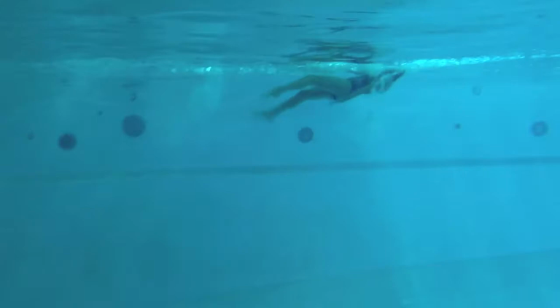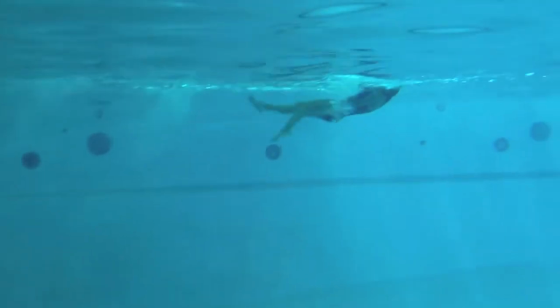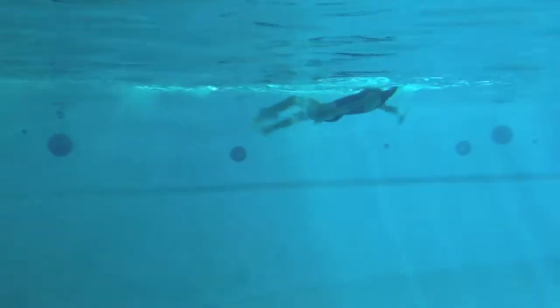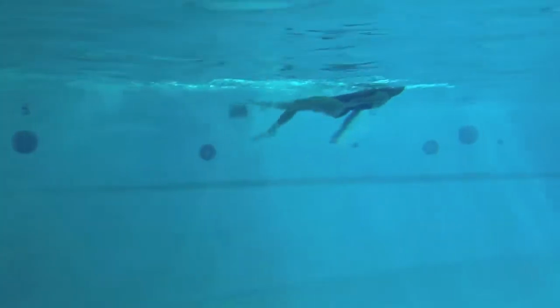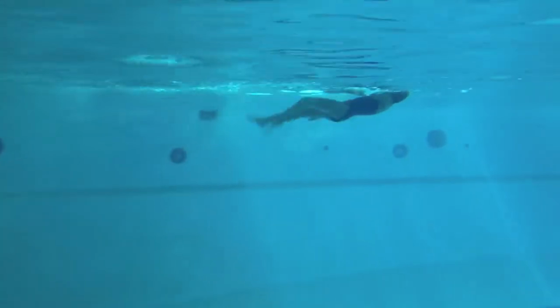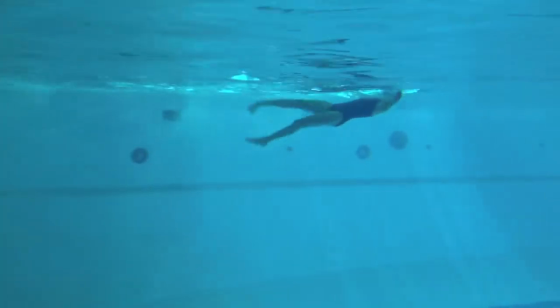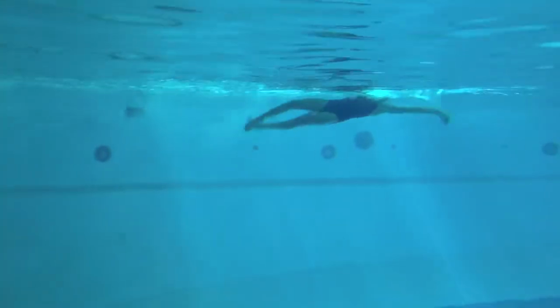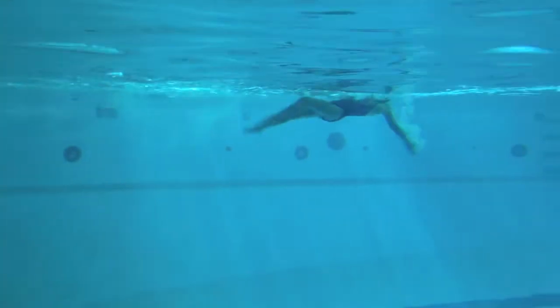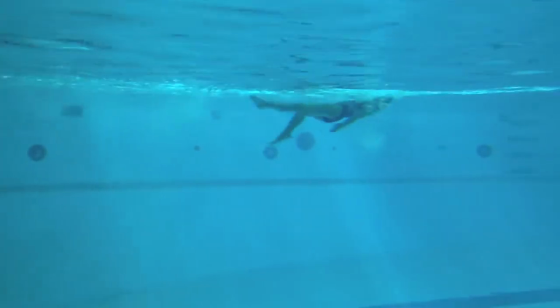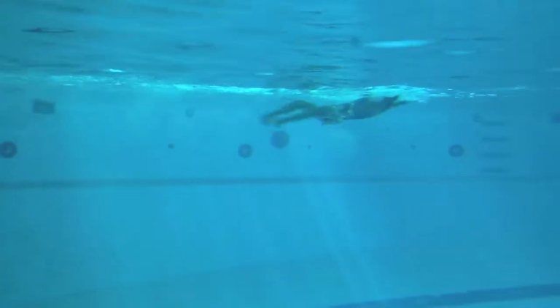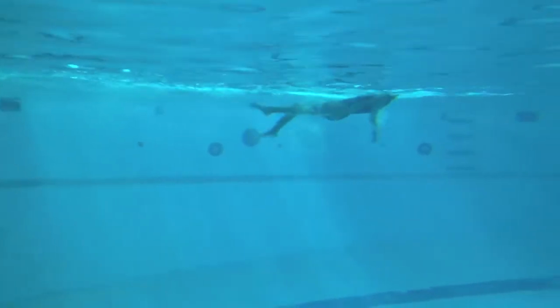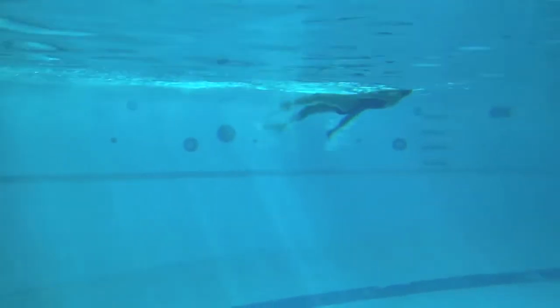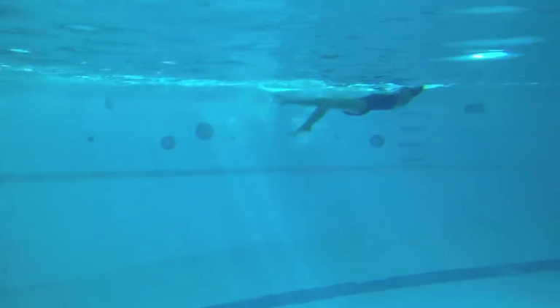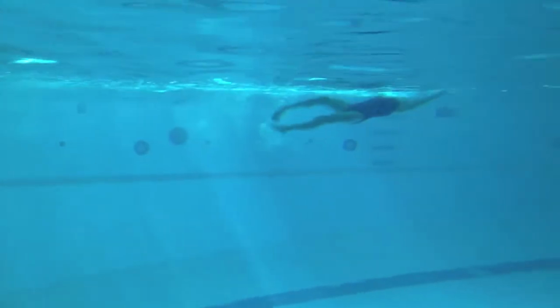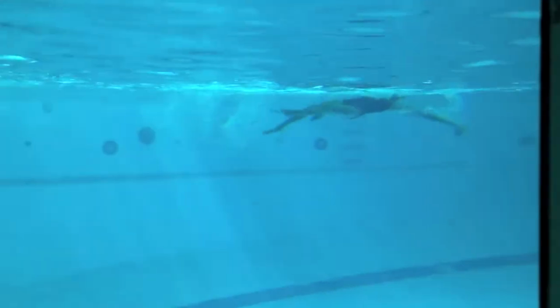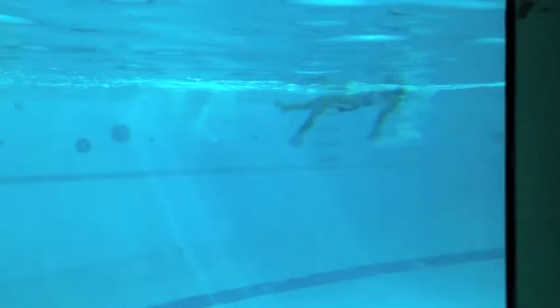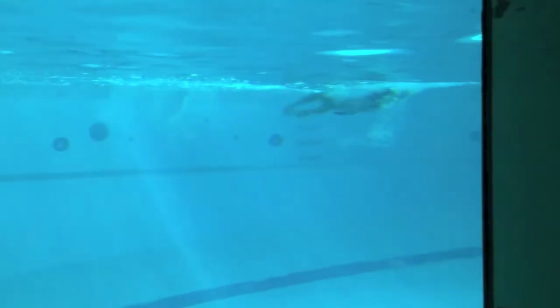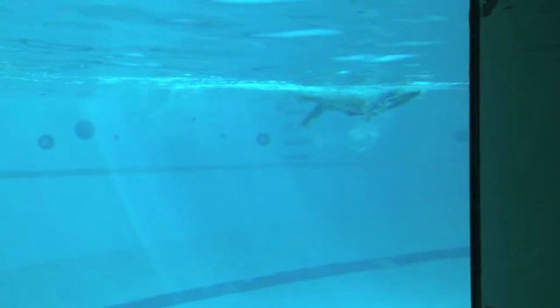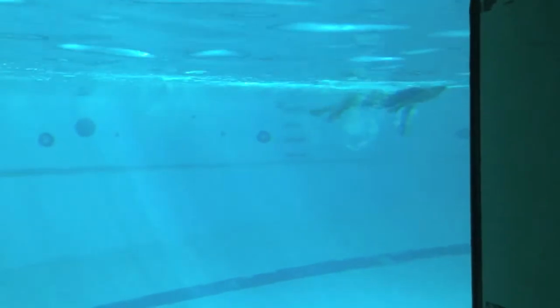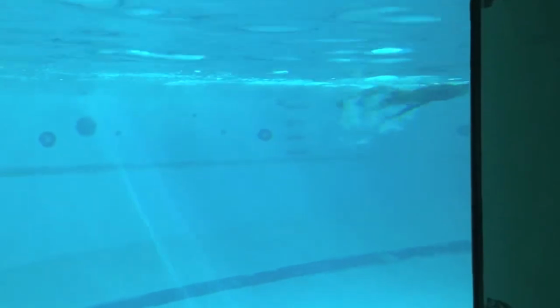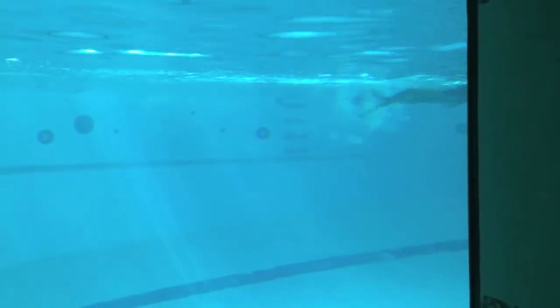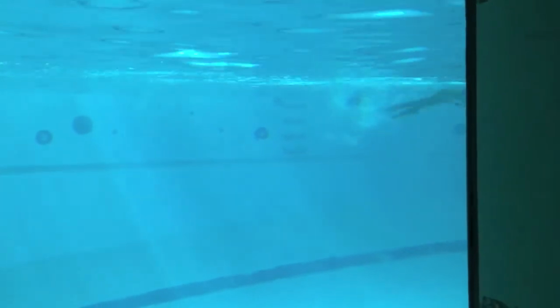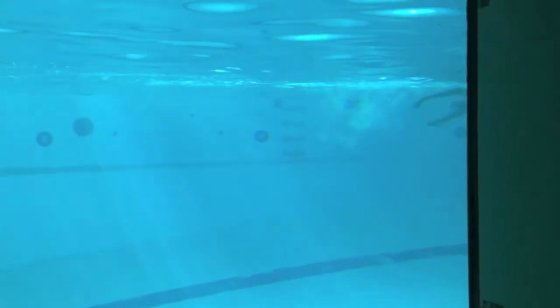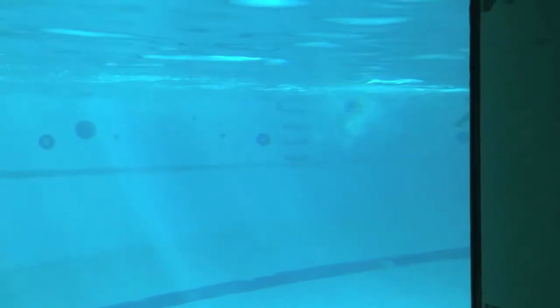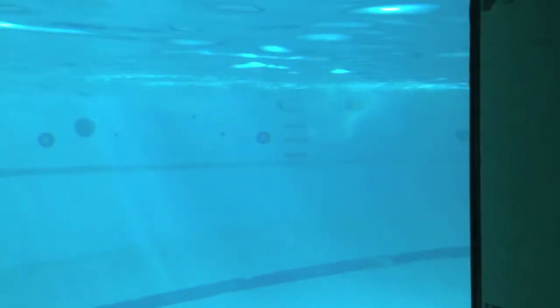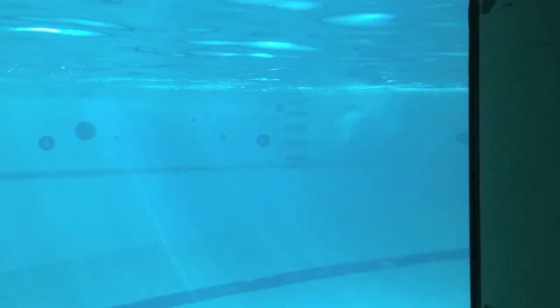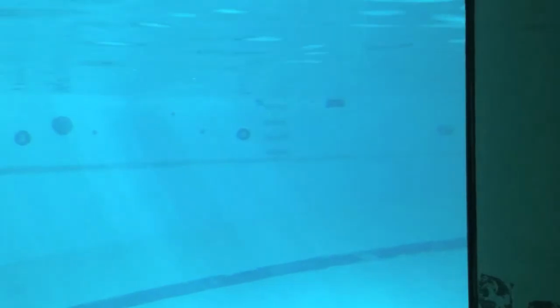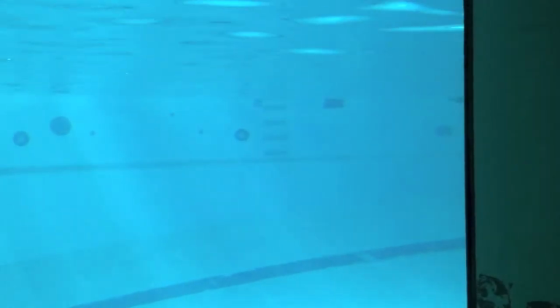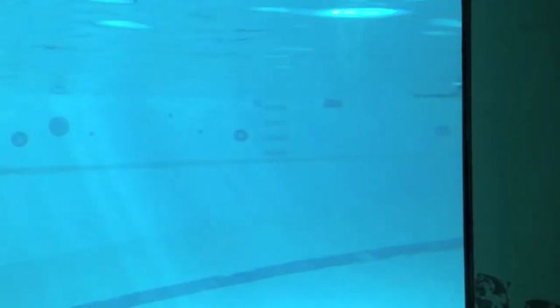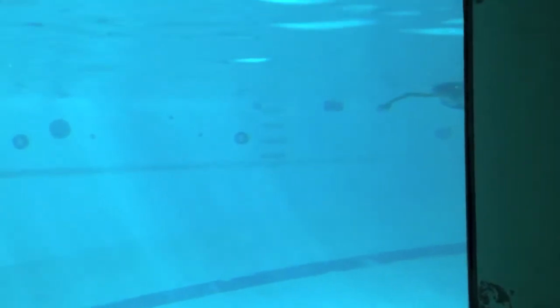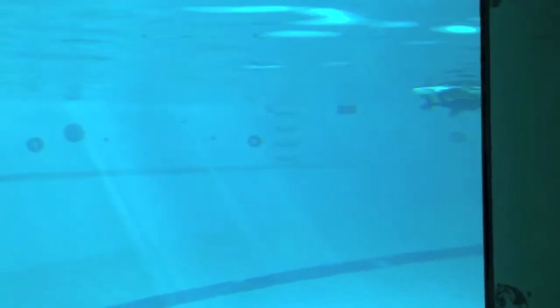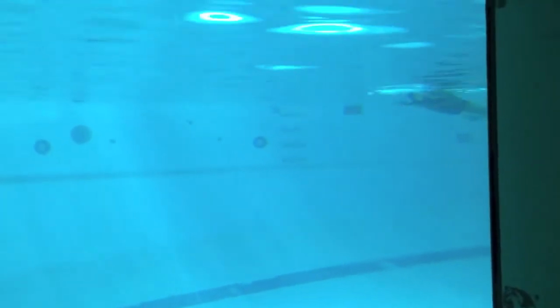On backstroke, you want to try to keep the arms always opposite one another. So as one hand enters, the other hand finishes, and really try to push the water towards your feet.